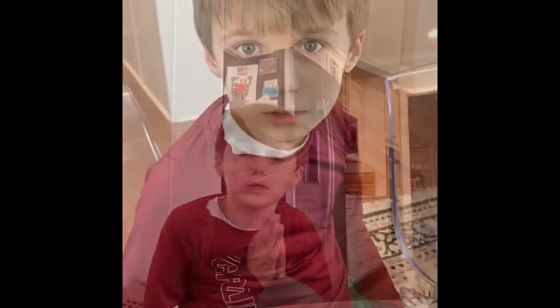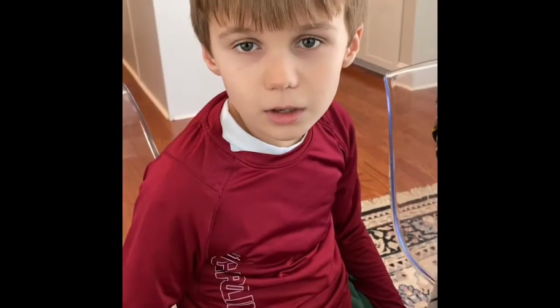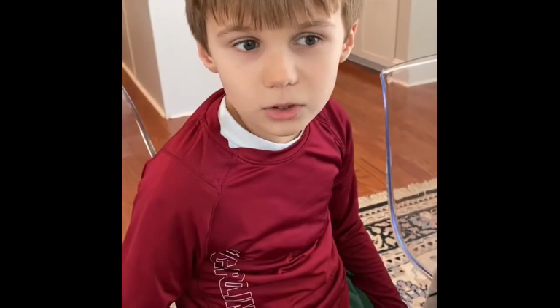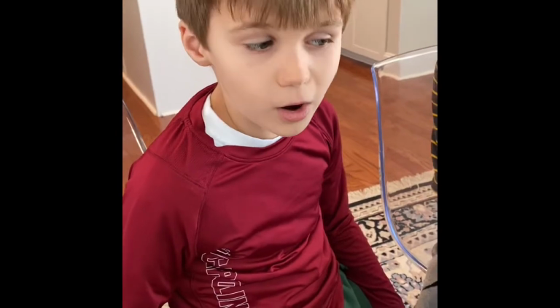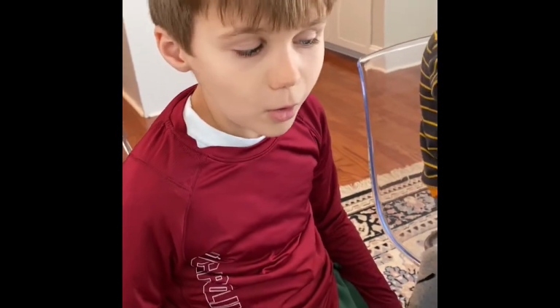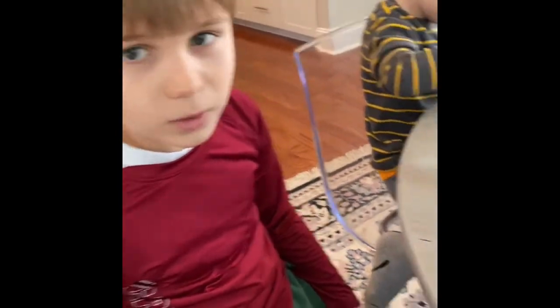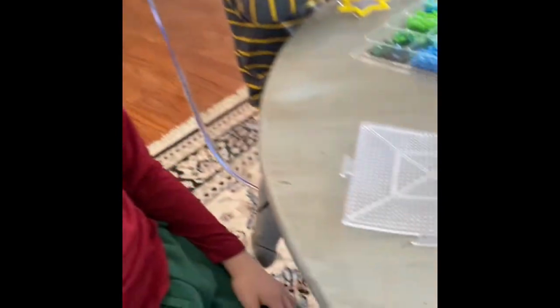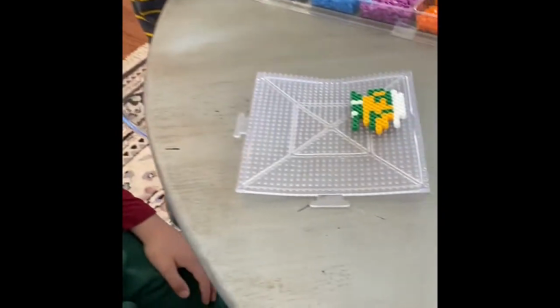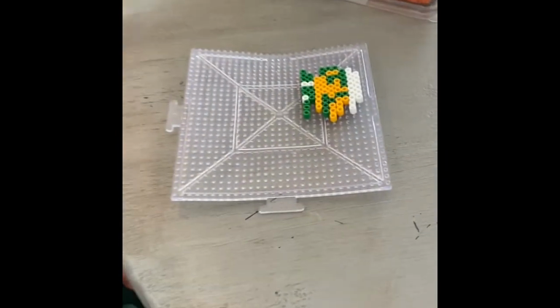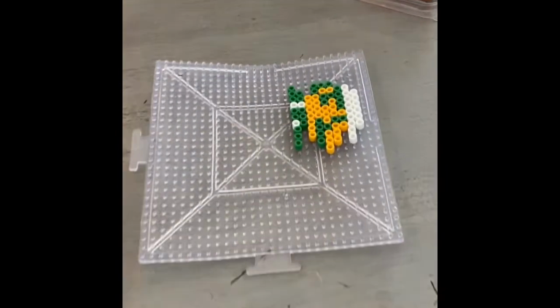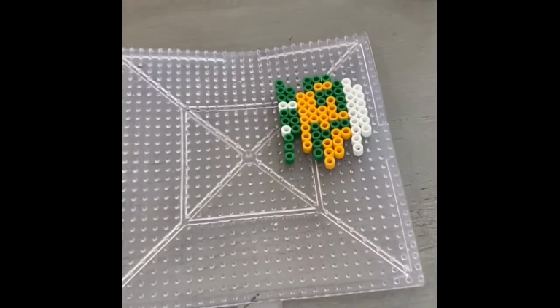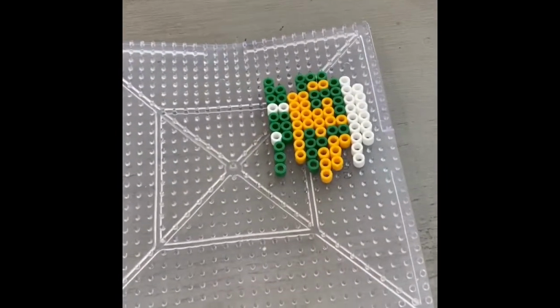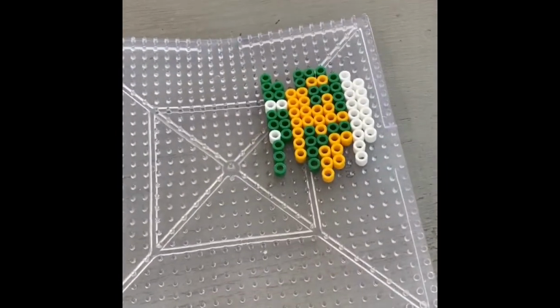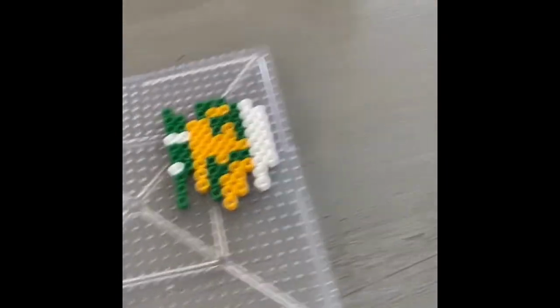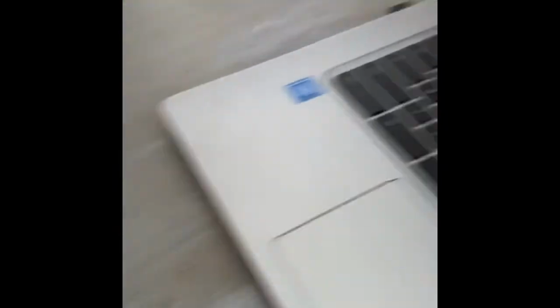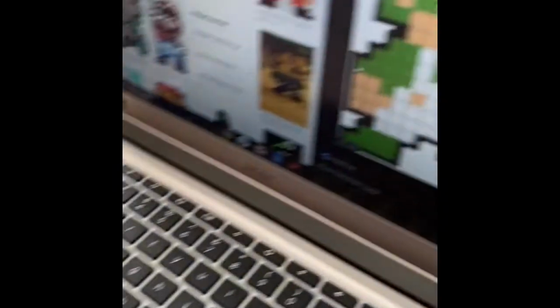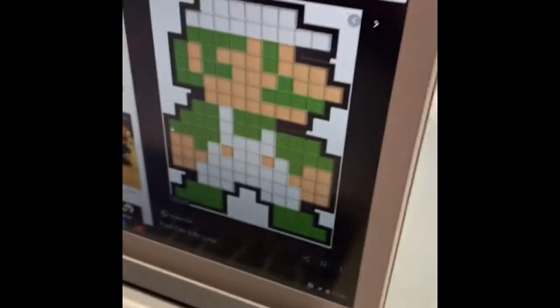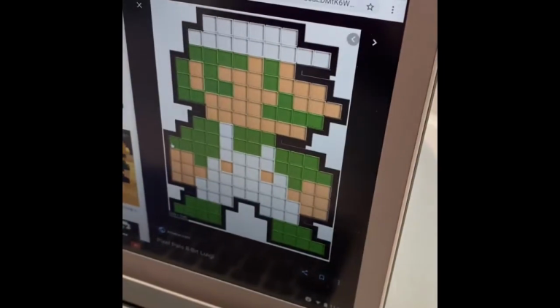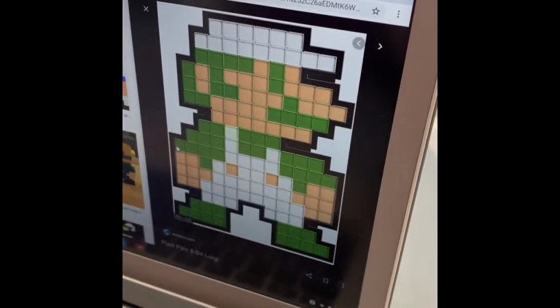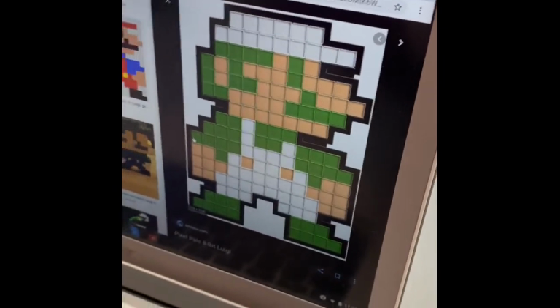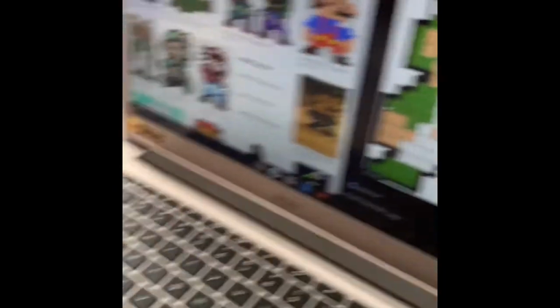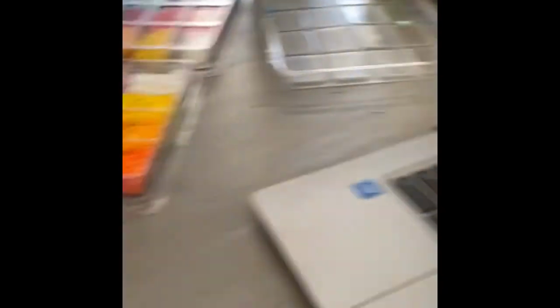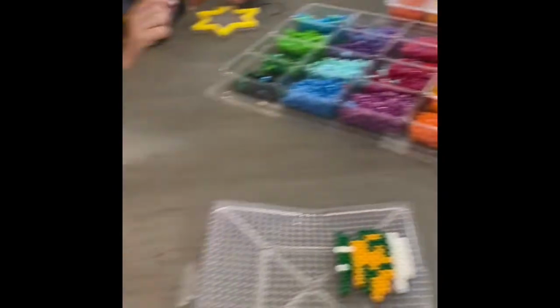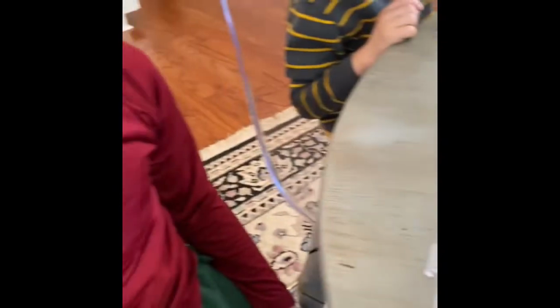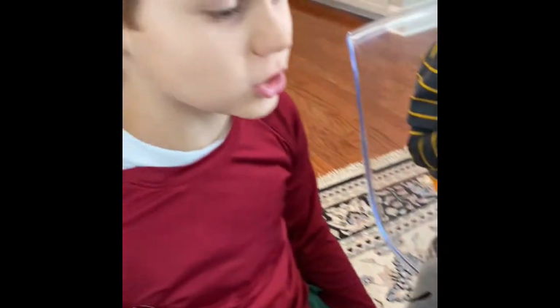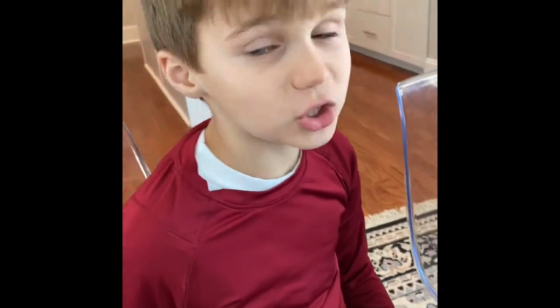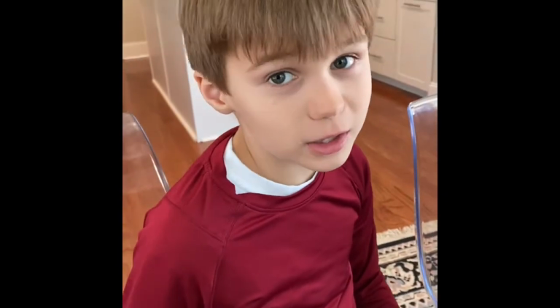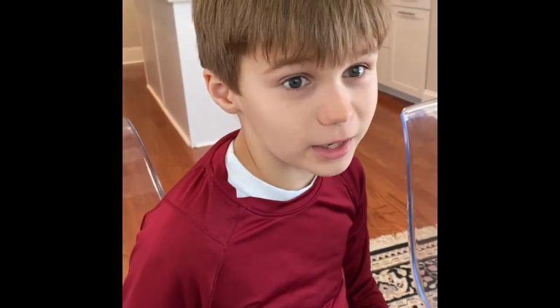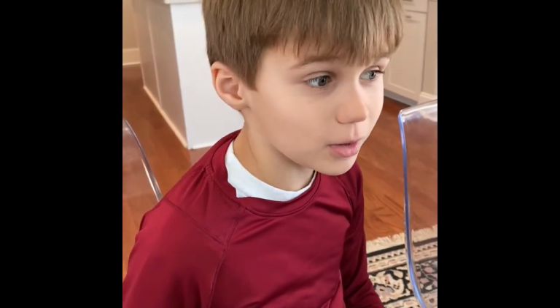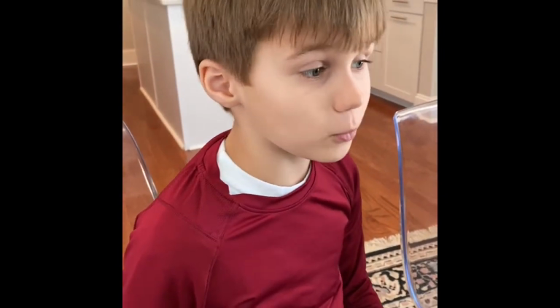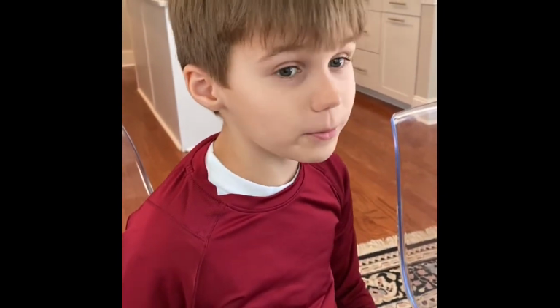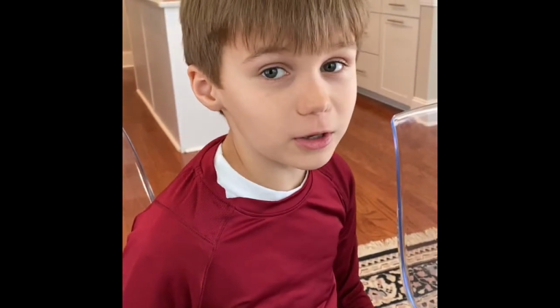So far we have made it through the head and the neck and we are on to the tank top. We are only just starting the tank top, but we're doing pretty good.